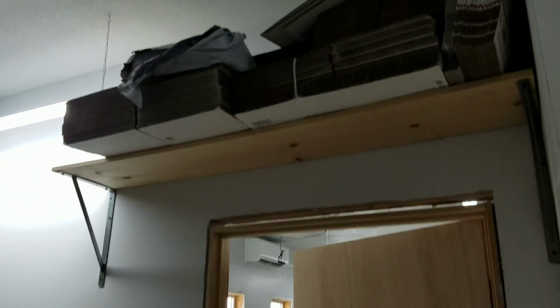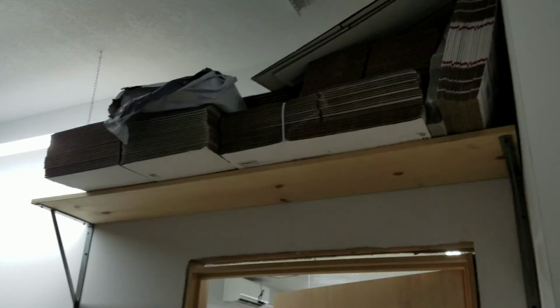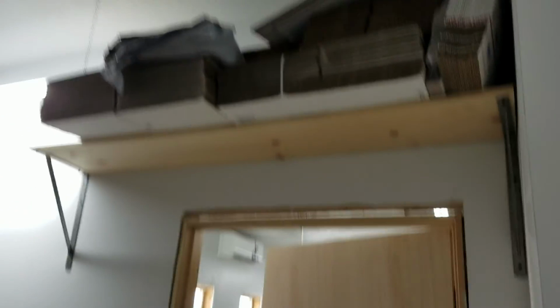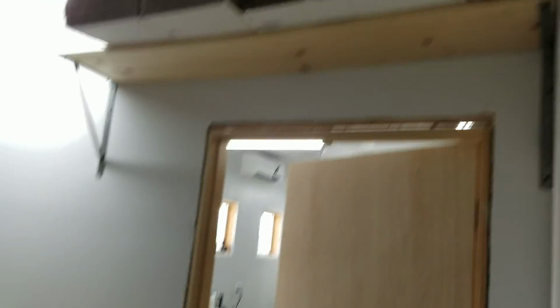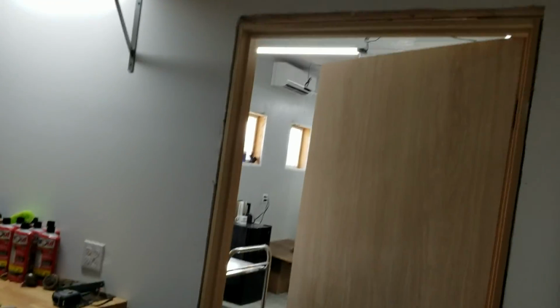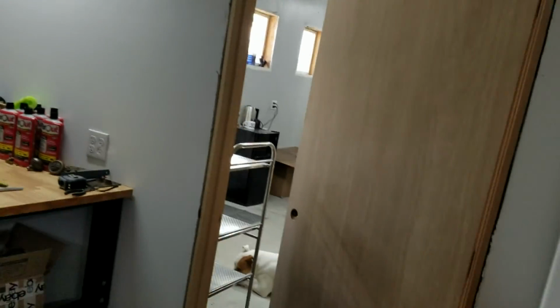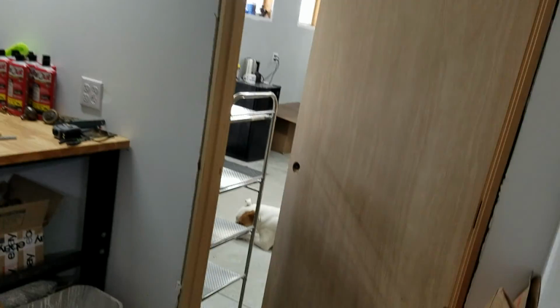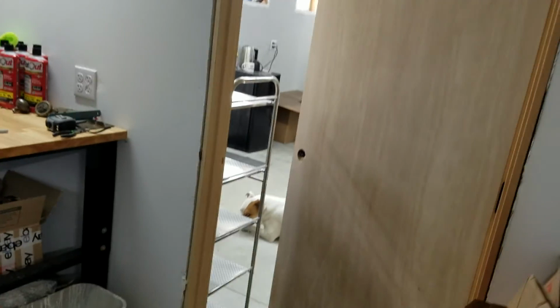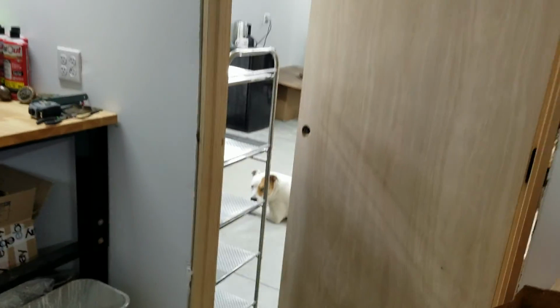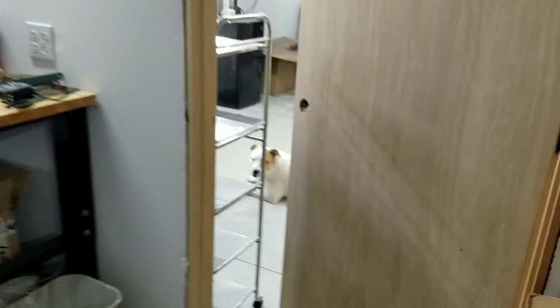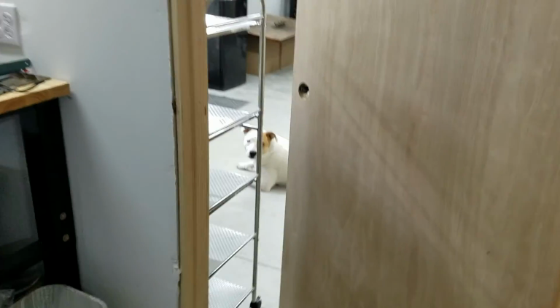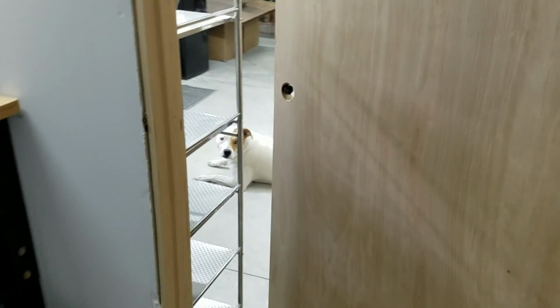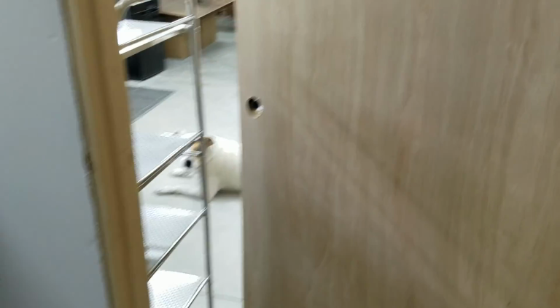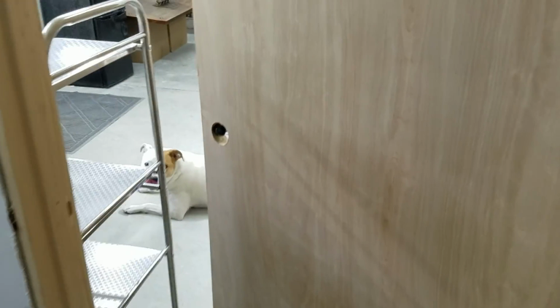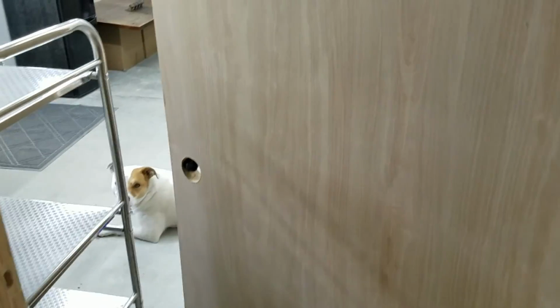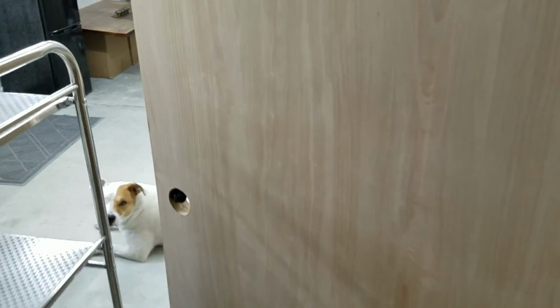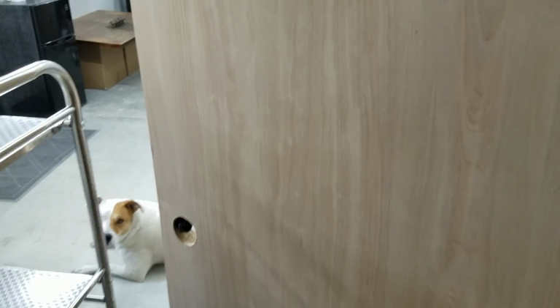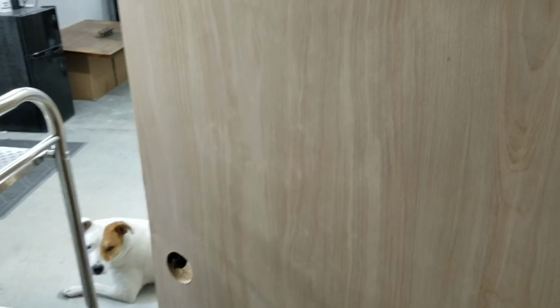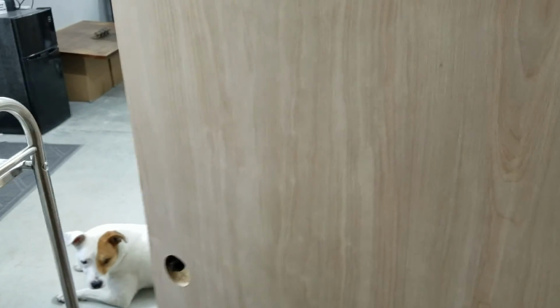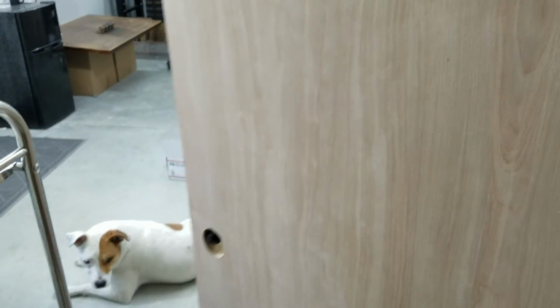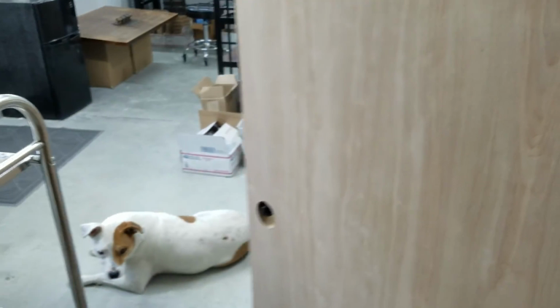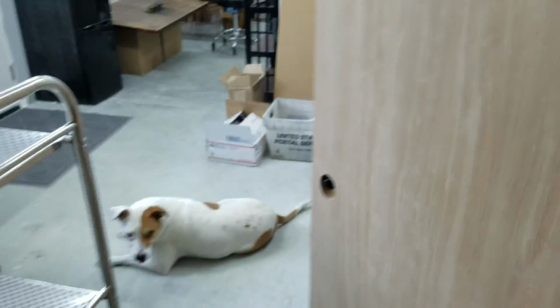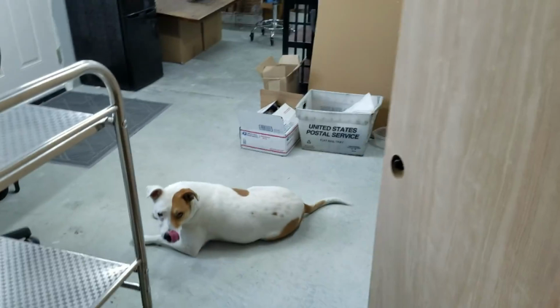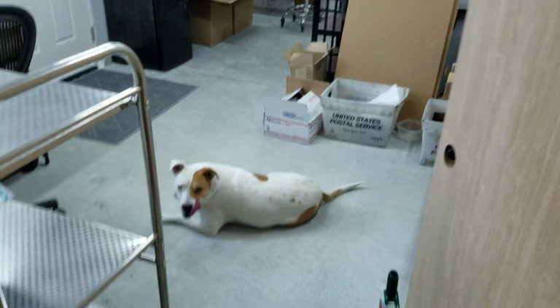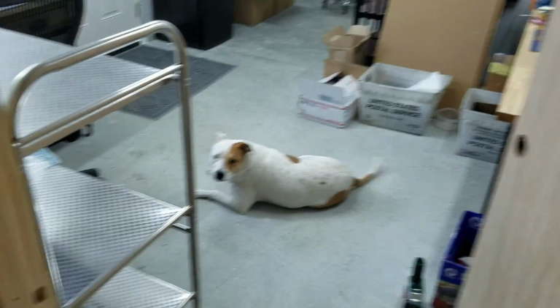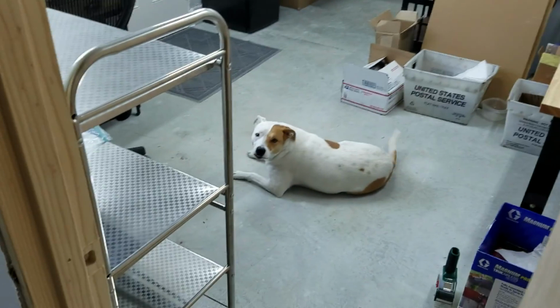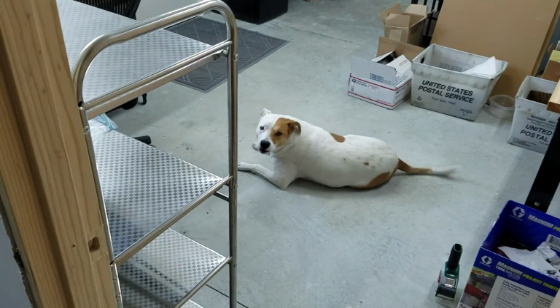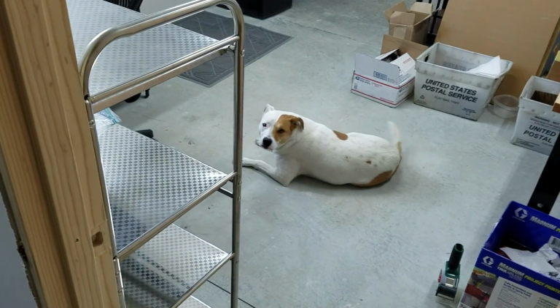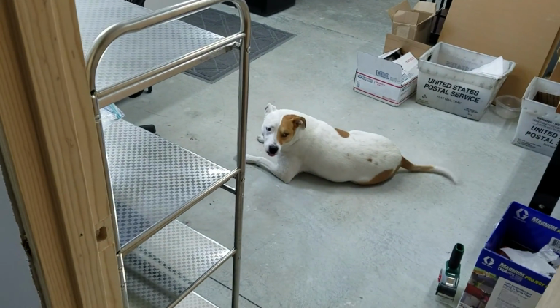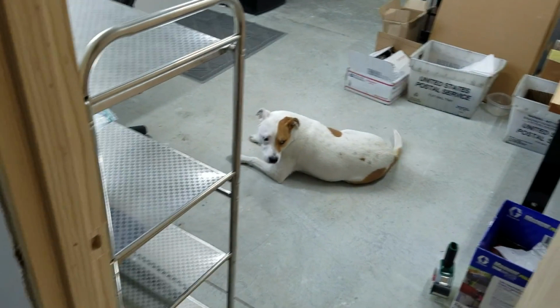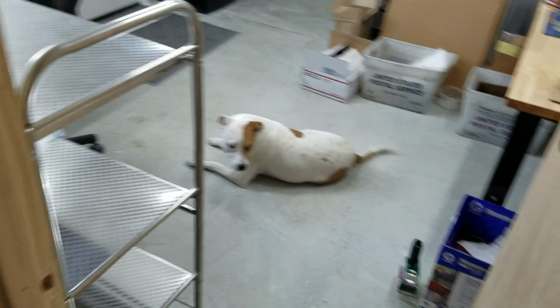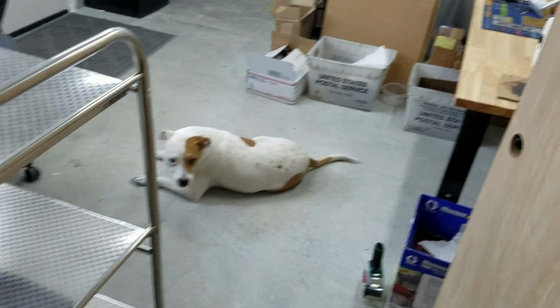Boxes and boxes. And if you go around the corner here, you come right back to Sheila, who's just sitting there wiggling her tail.